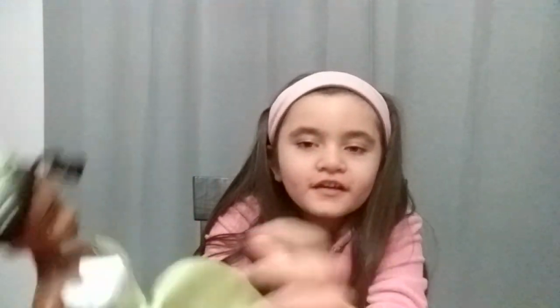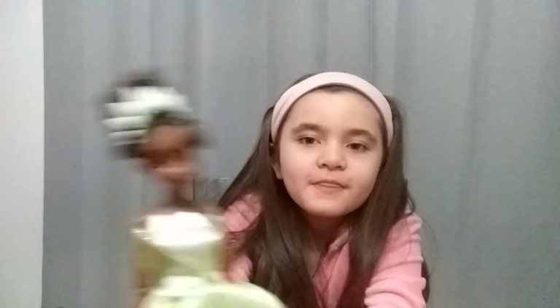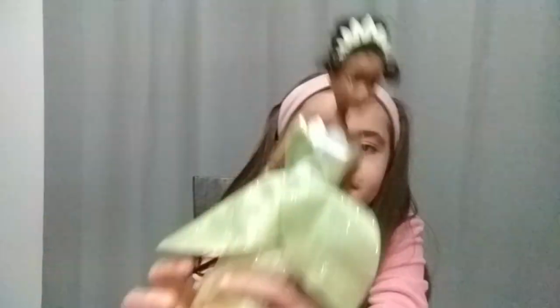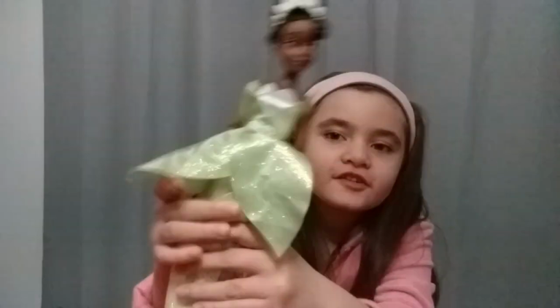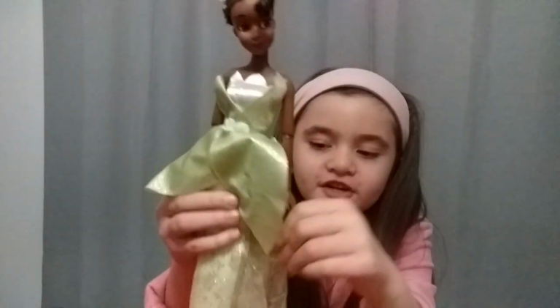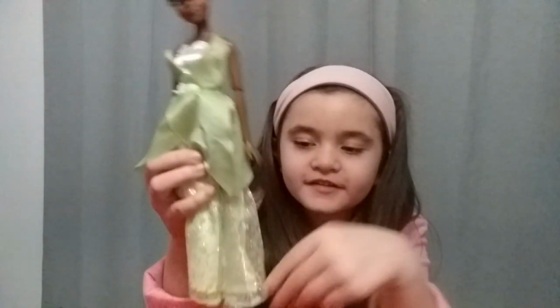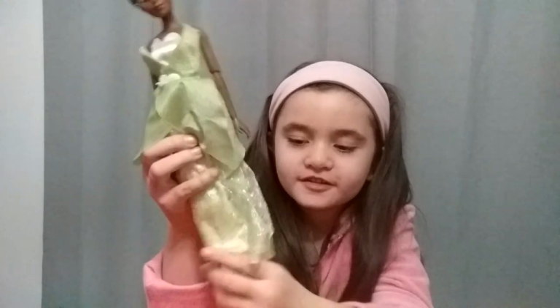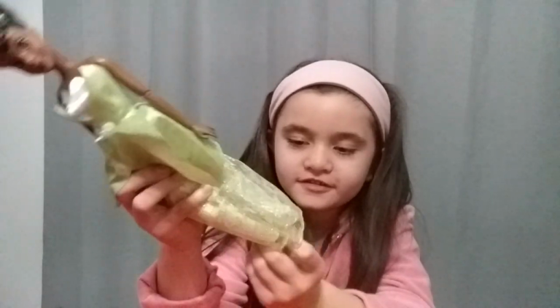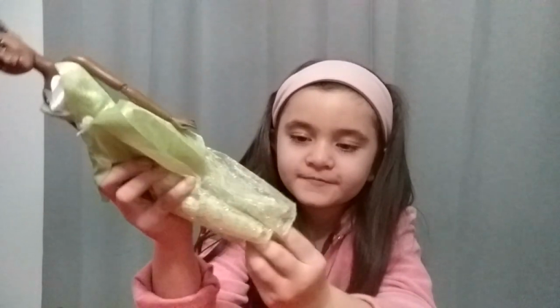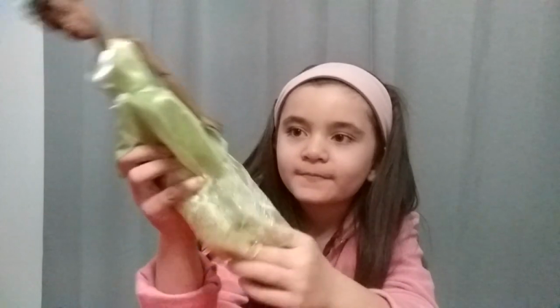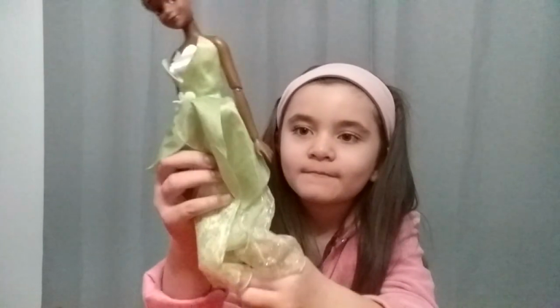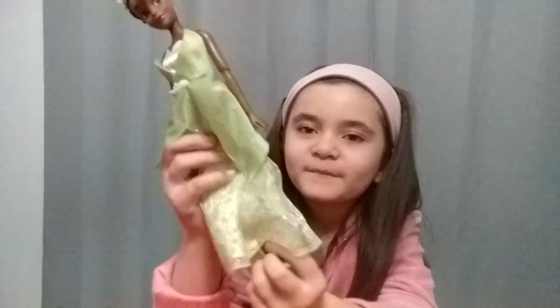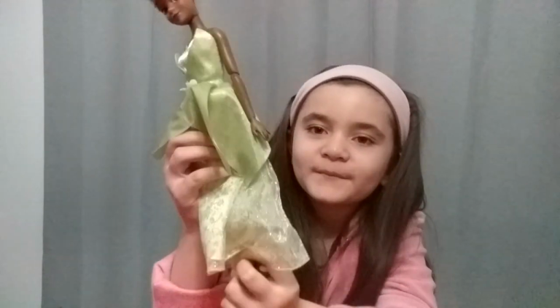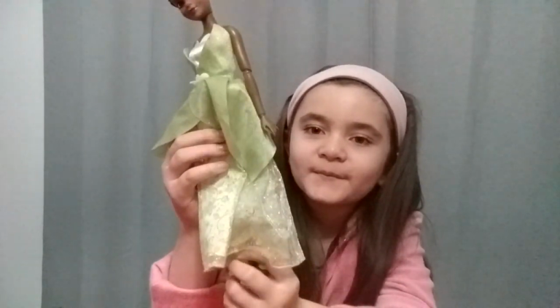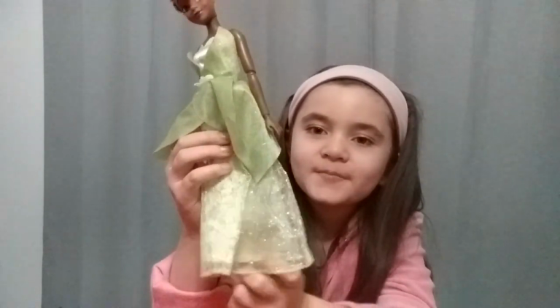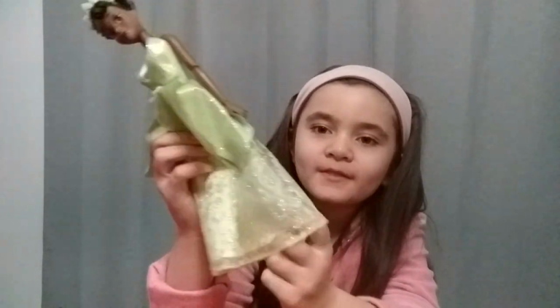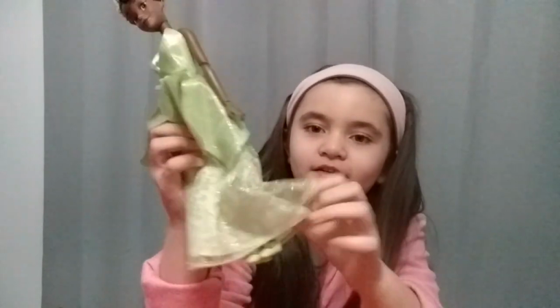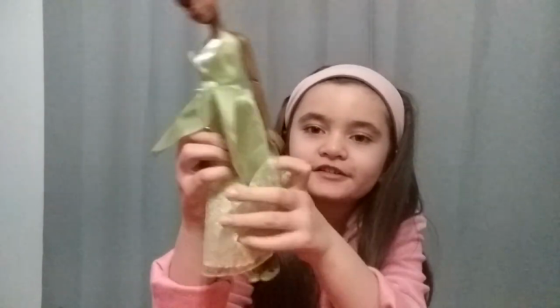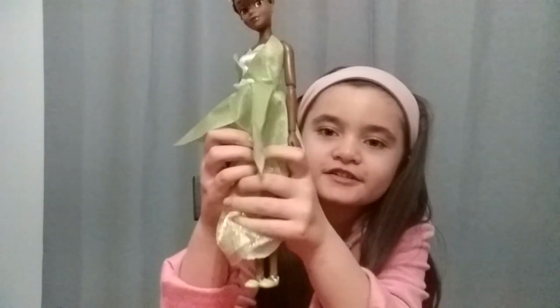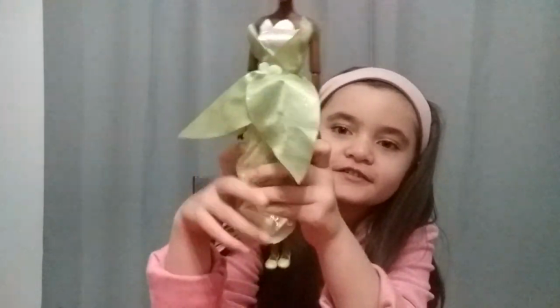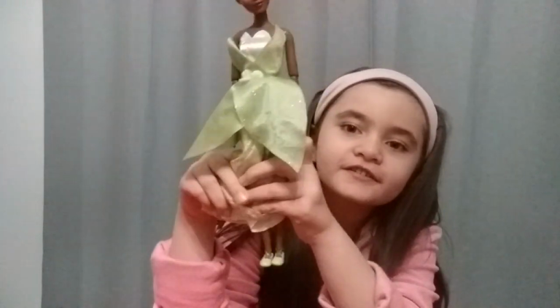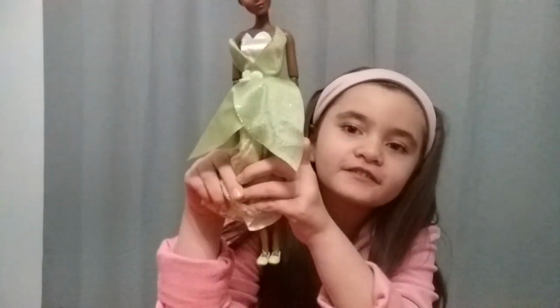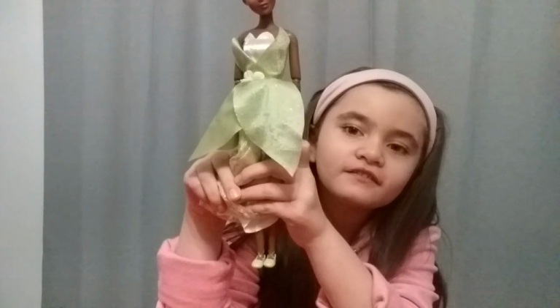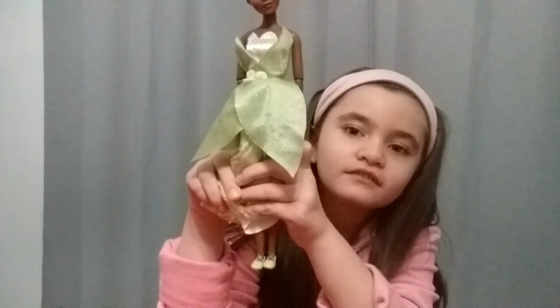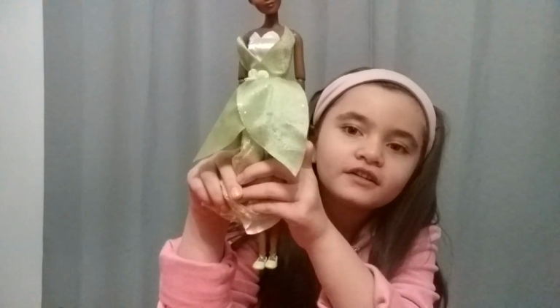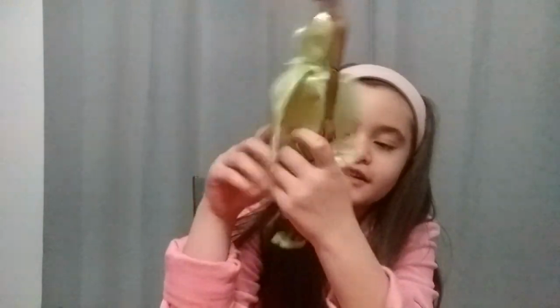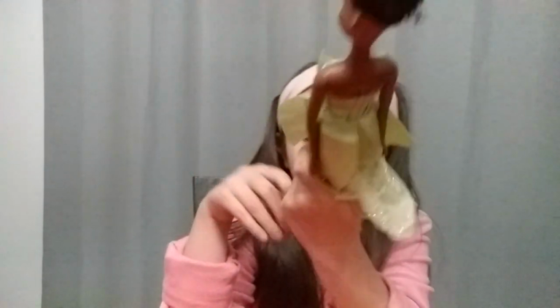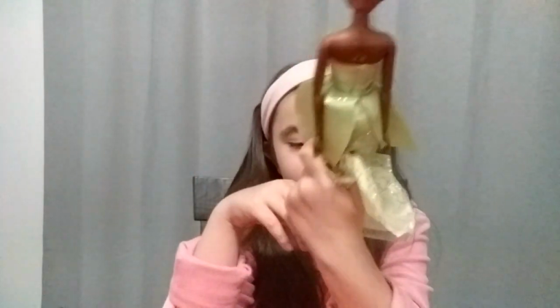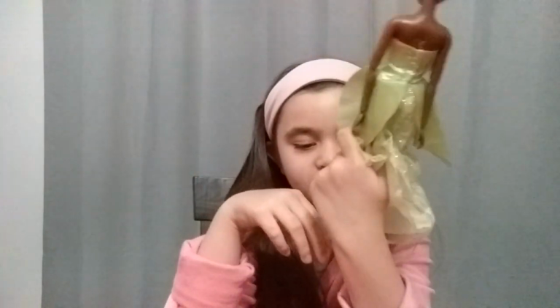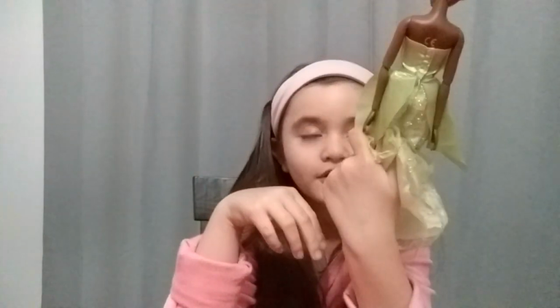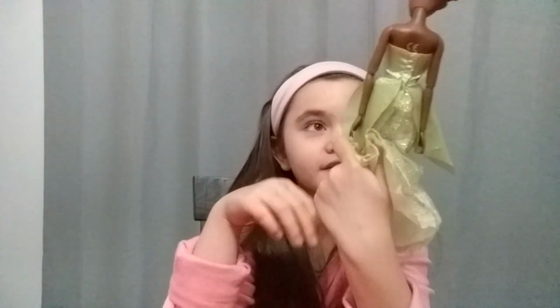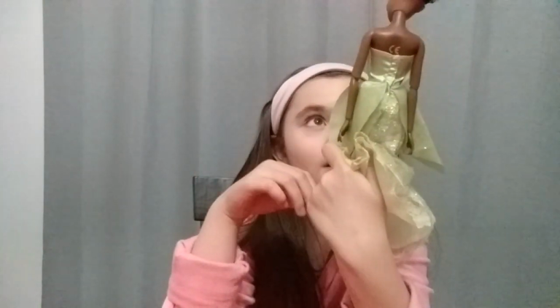And here's her dress. Here's her shoes. I think this is just a very nice doll.